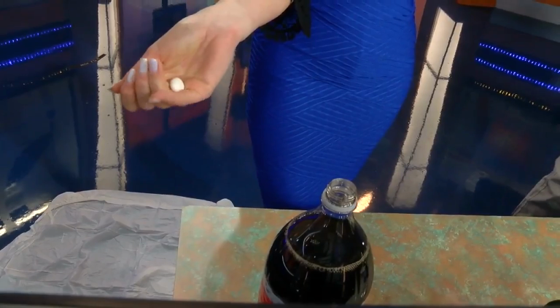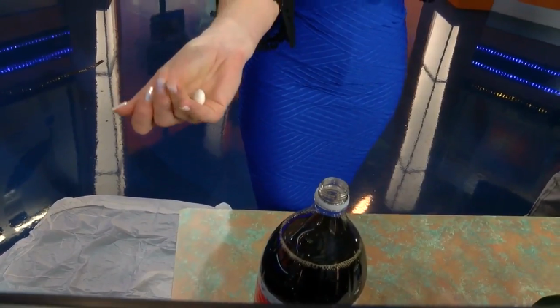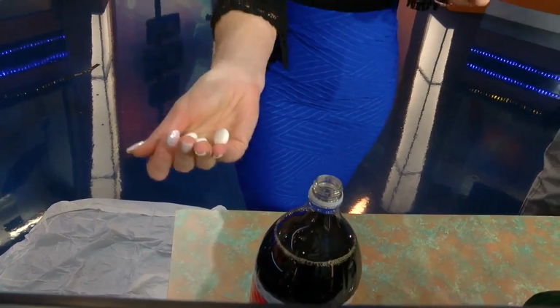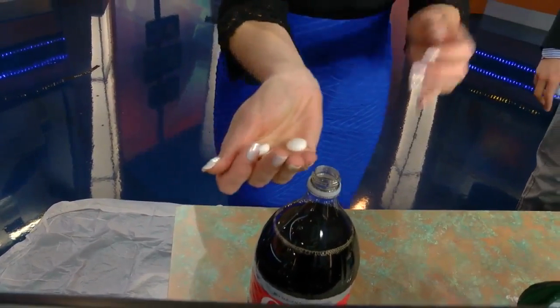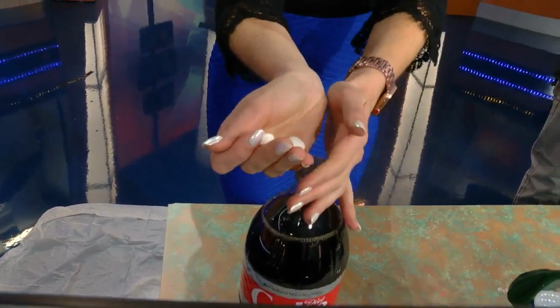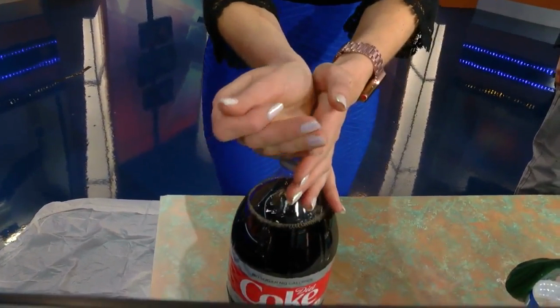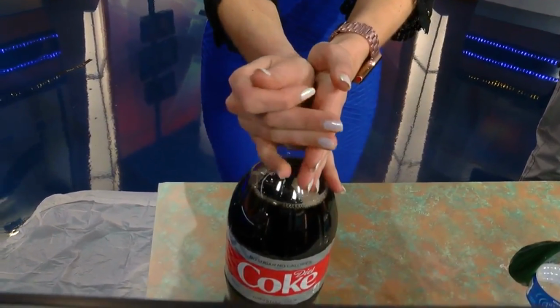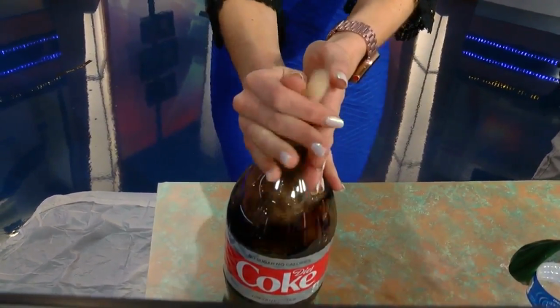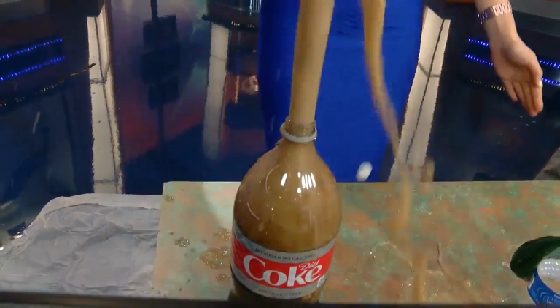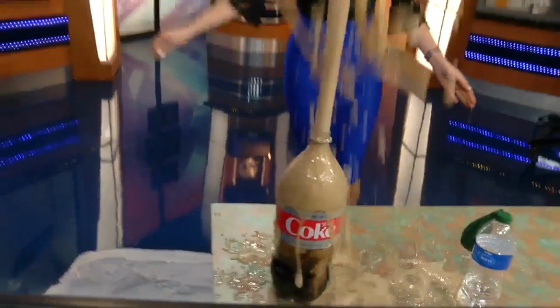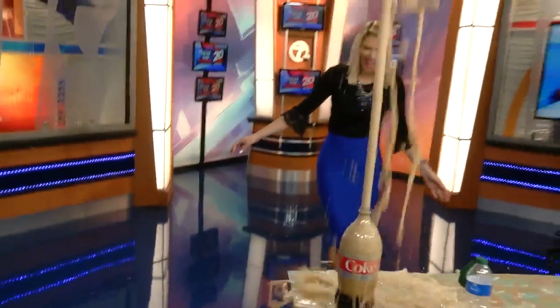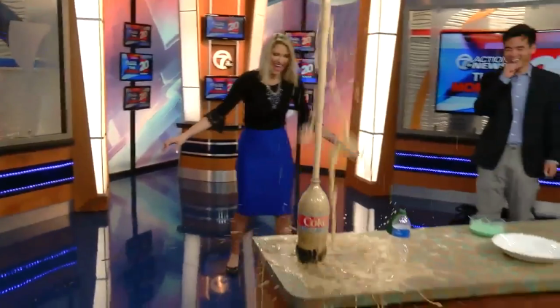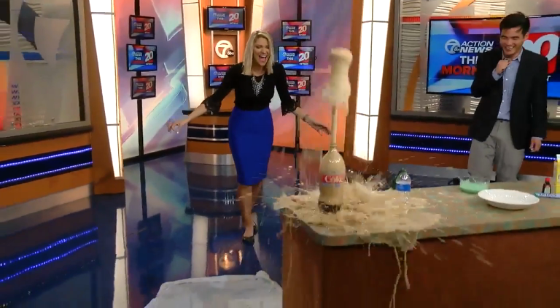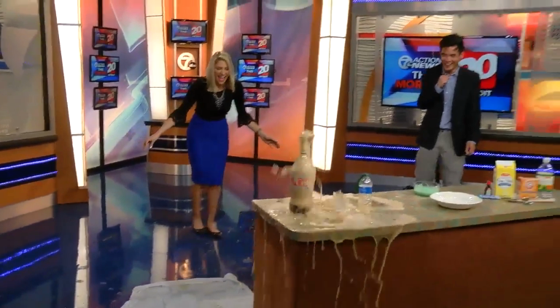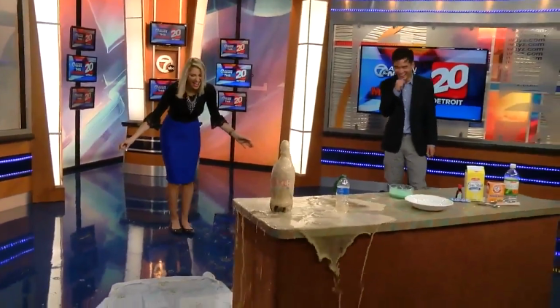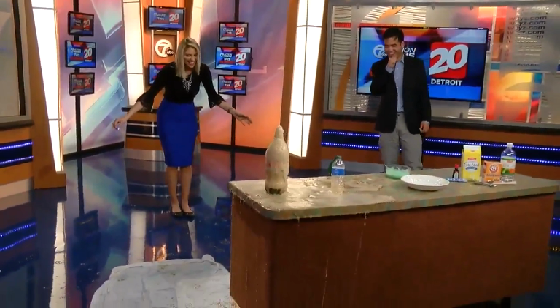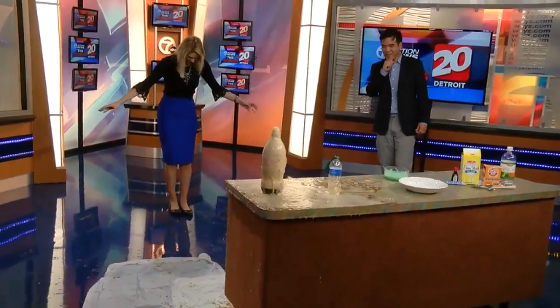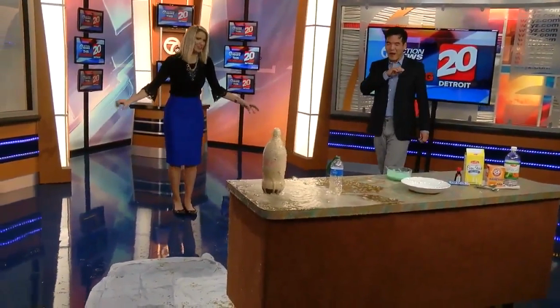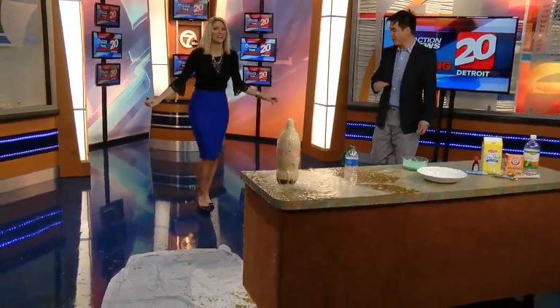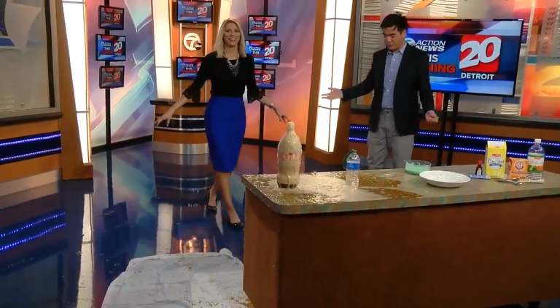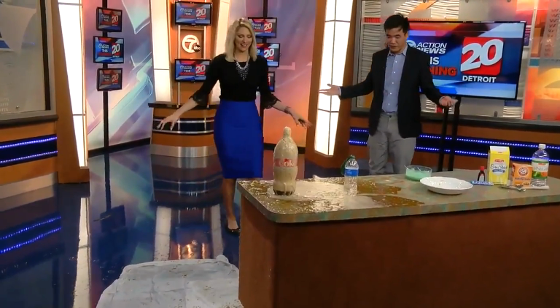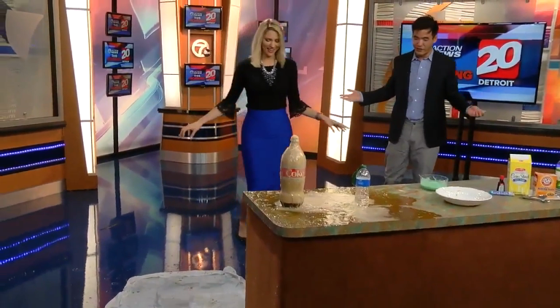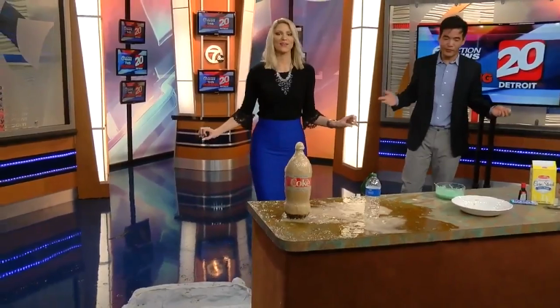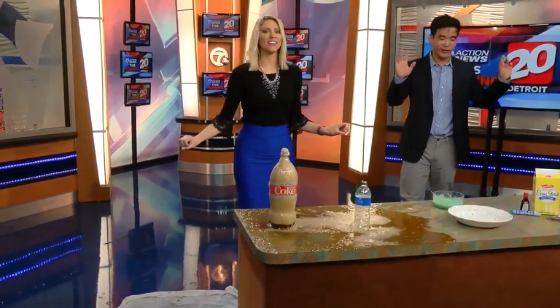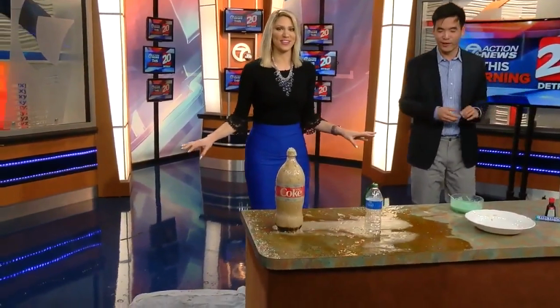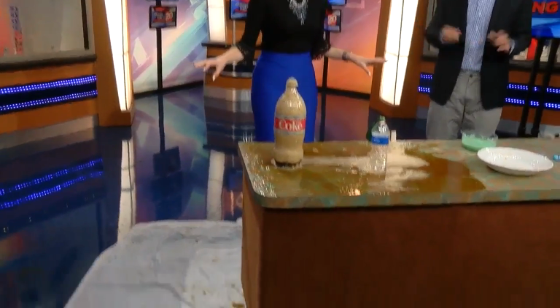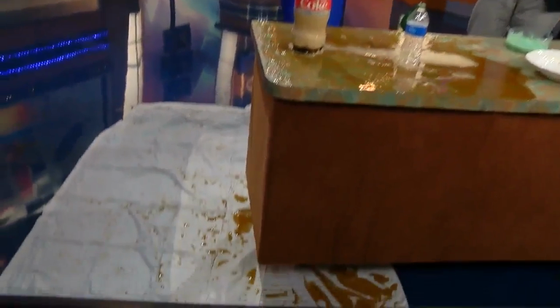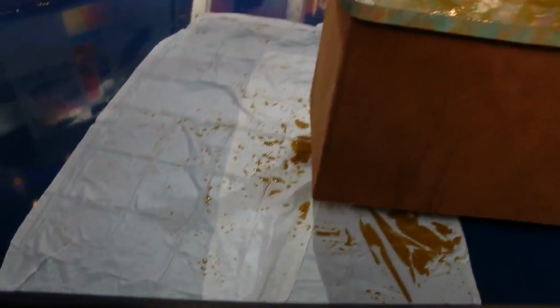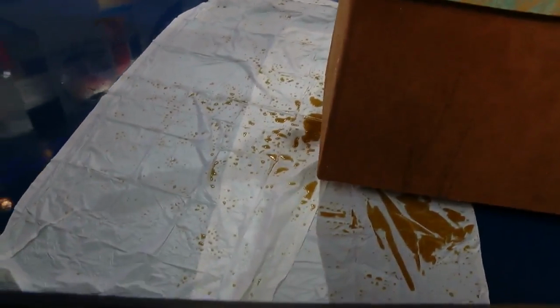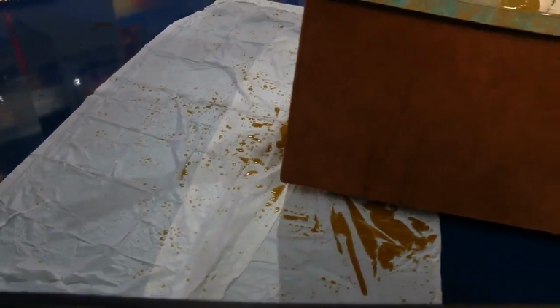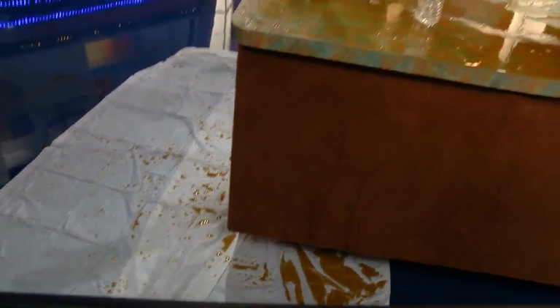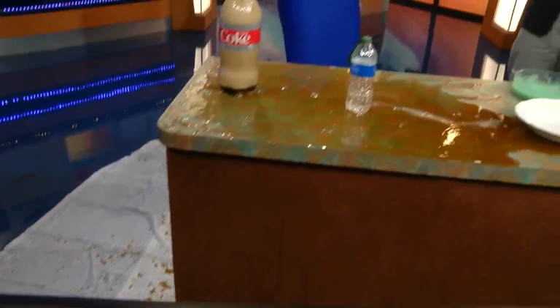Alright, here we go! How'd I do? I think I nailed it. They would have not let us do this if they knew it was going to make this much of a mess. So let's move on to this next one — sorry in advance.